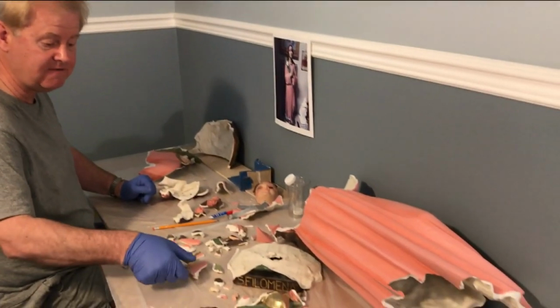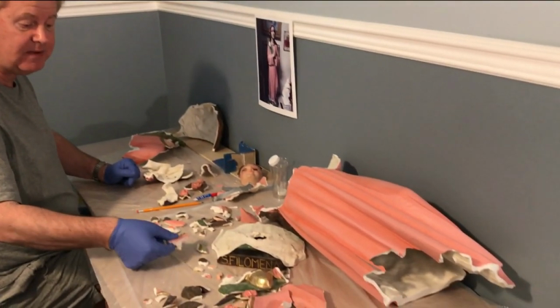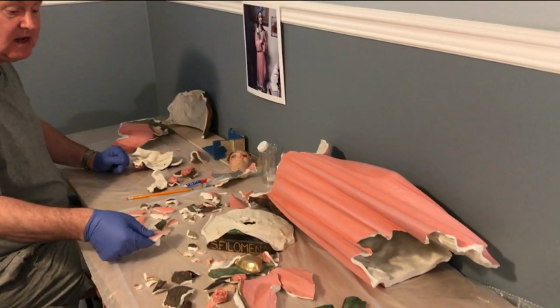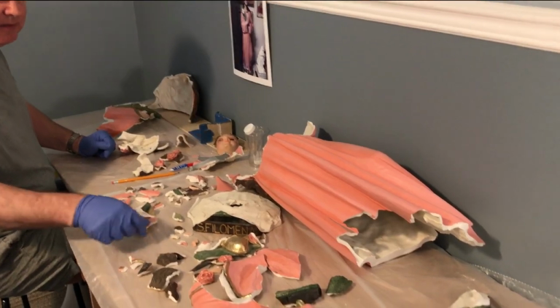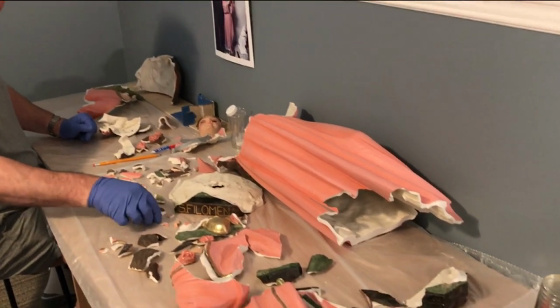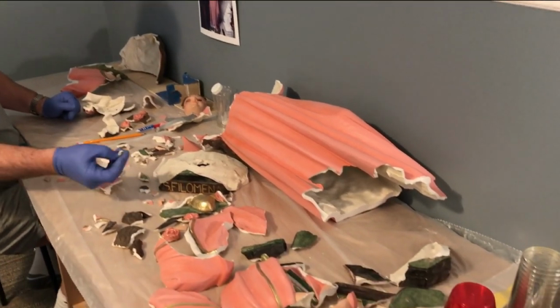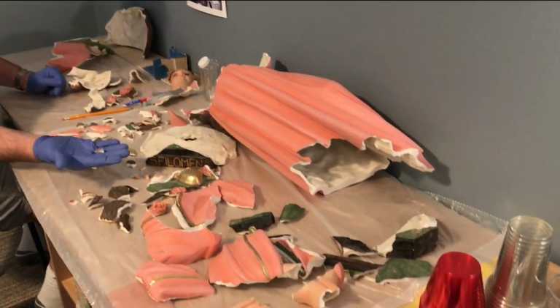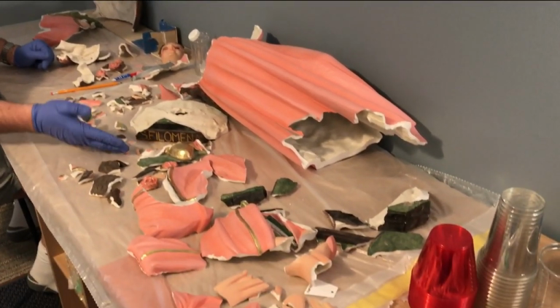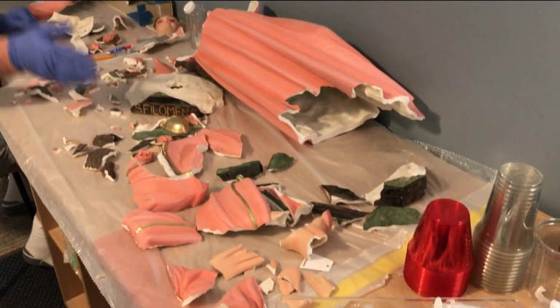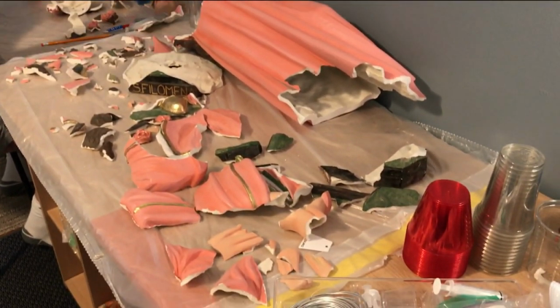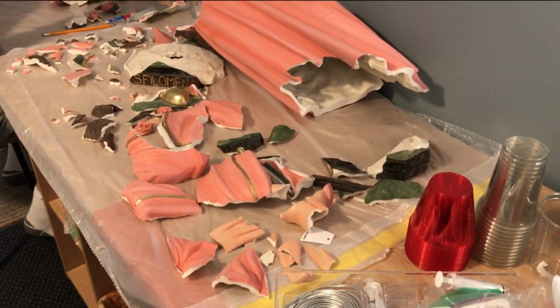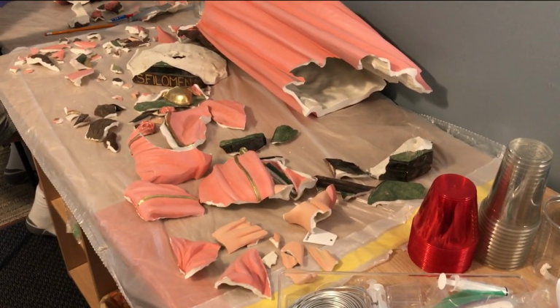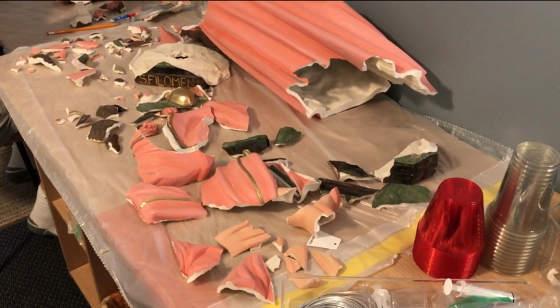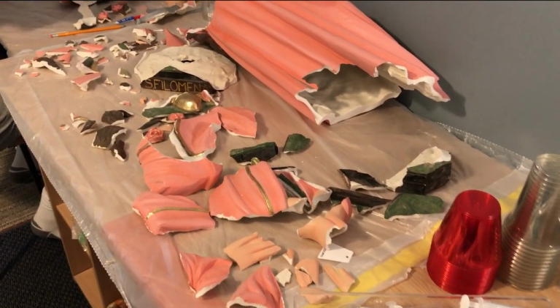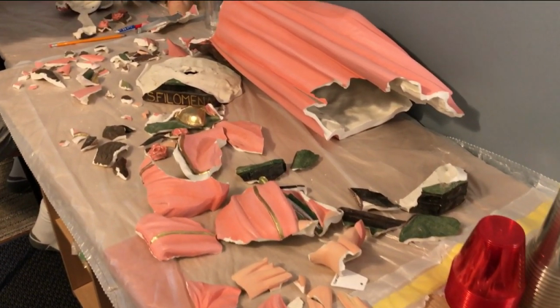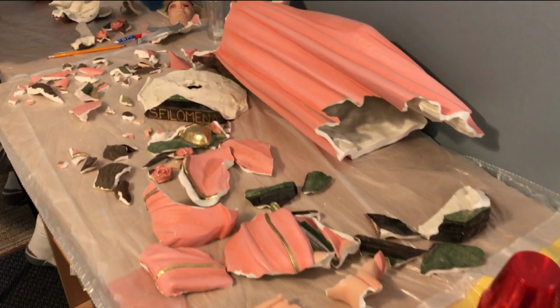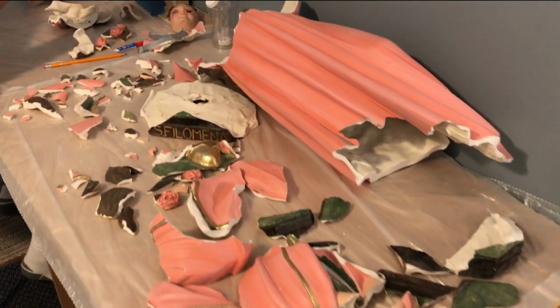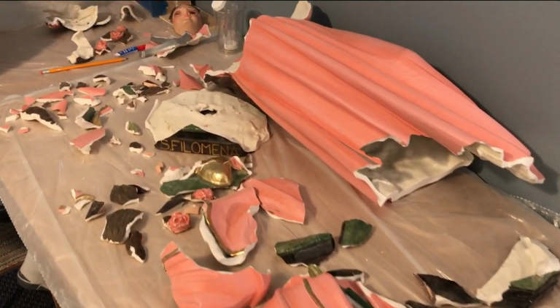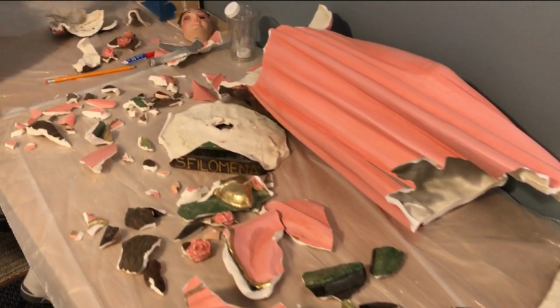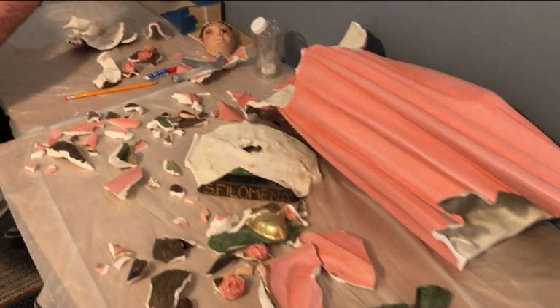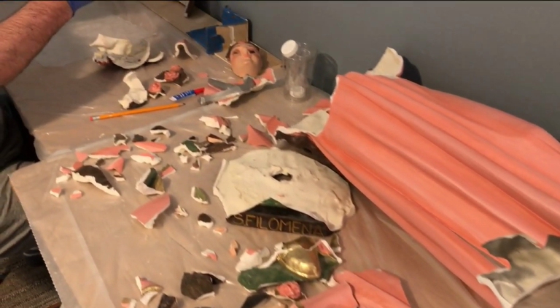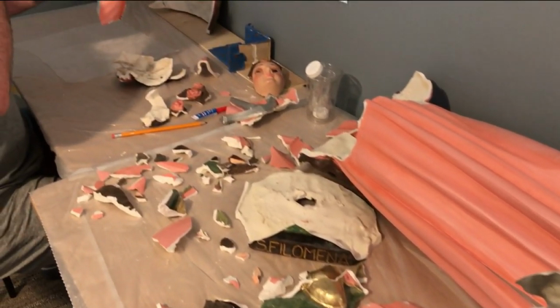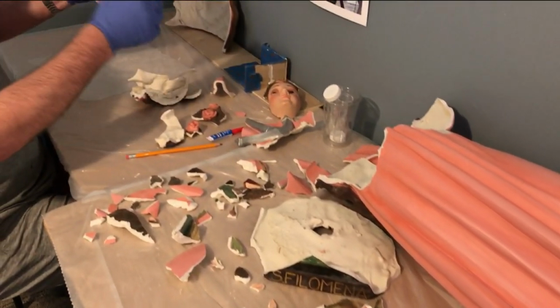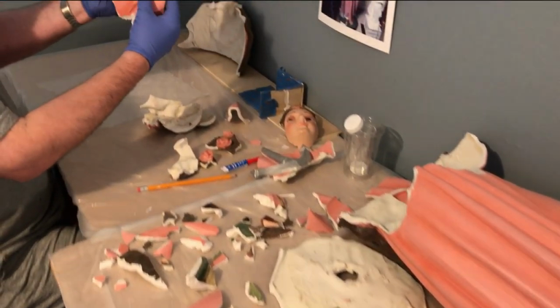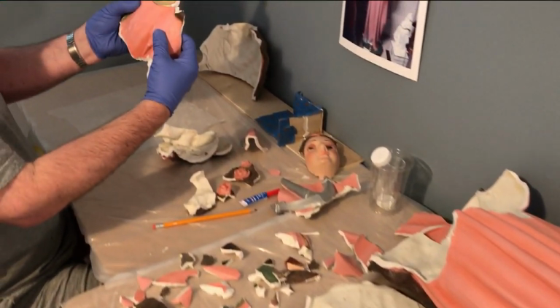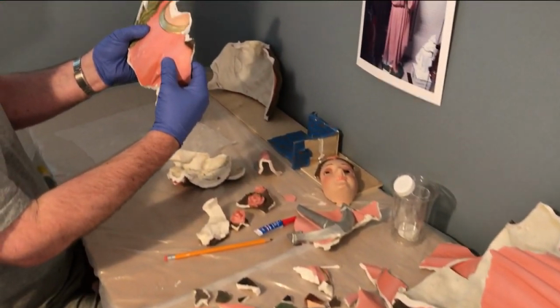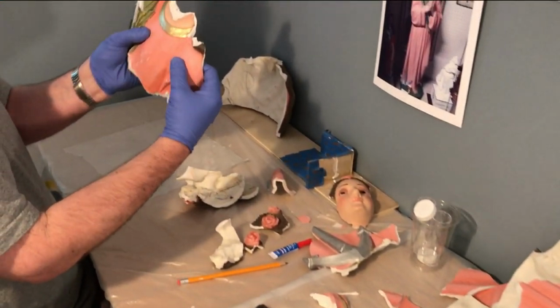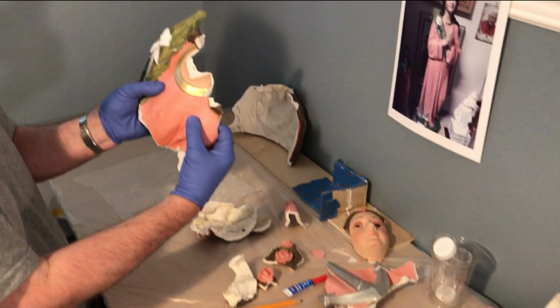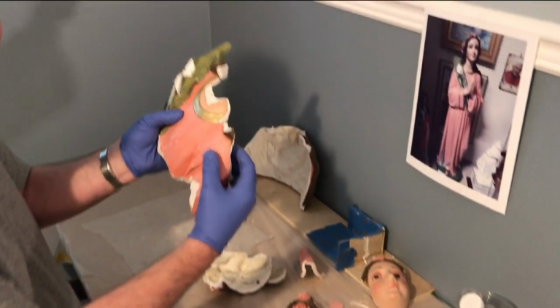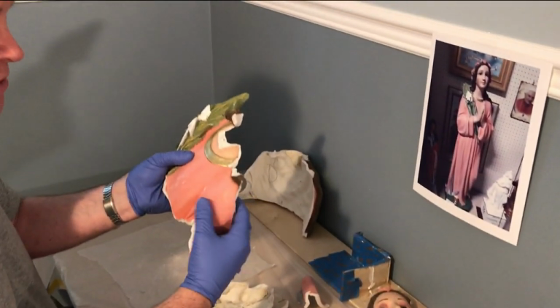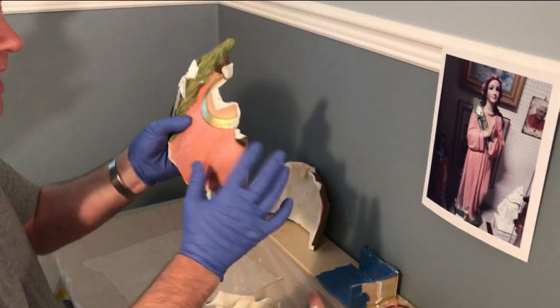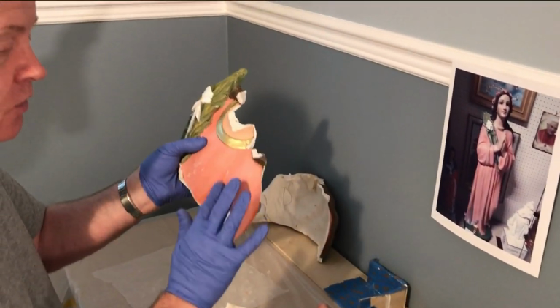Our task is to take these 75 or 85 pieces — some of them actually quite small, as you can see — and to put them back together into their original state. One of the challenges for us is to ensure that piece by piece they are meticulously matched and glued.